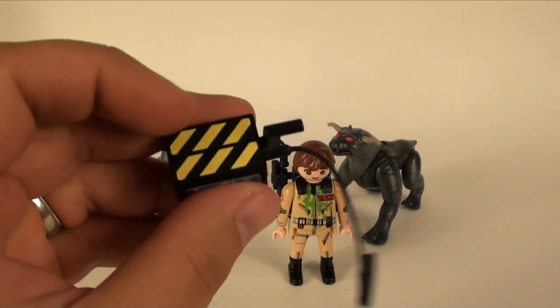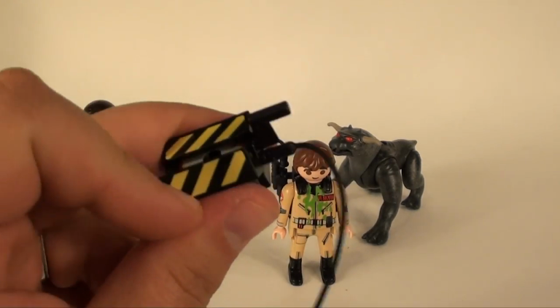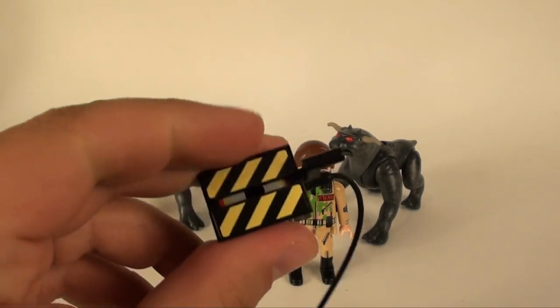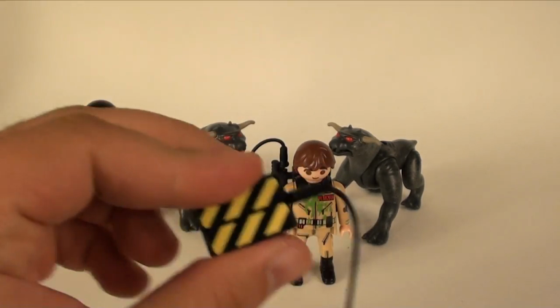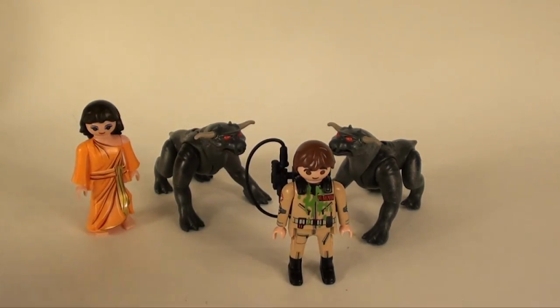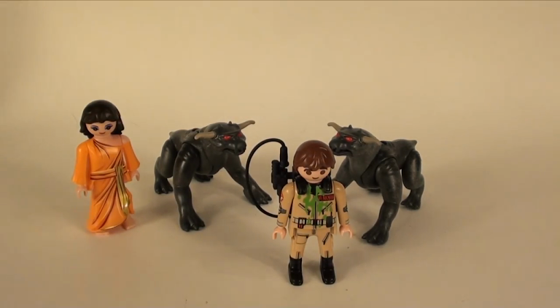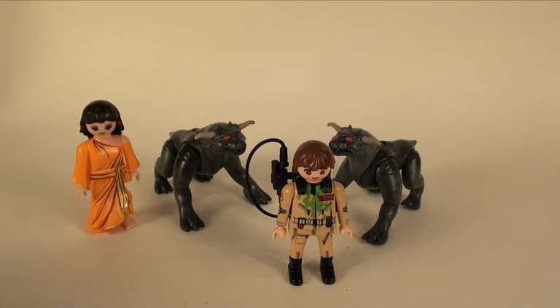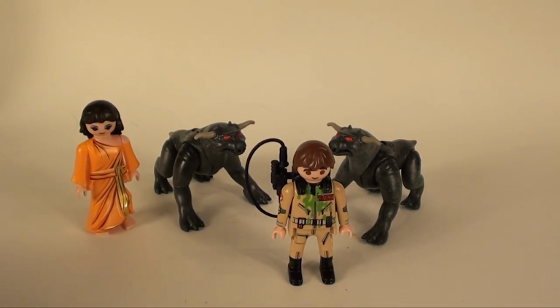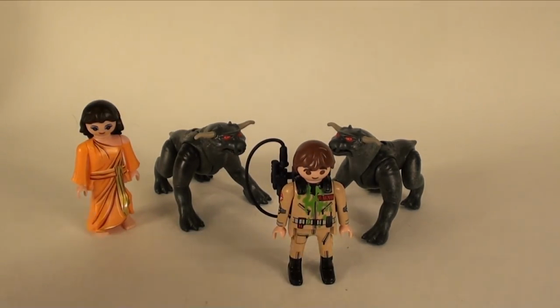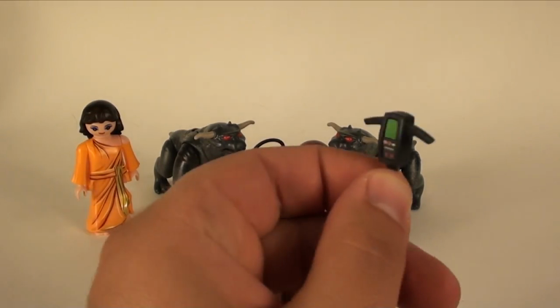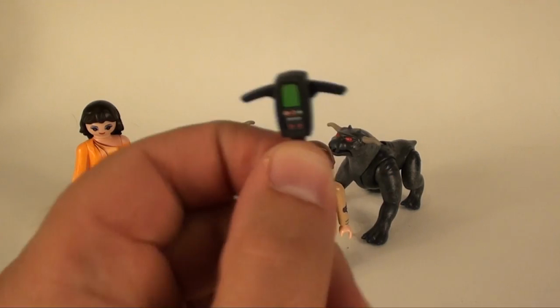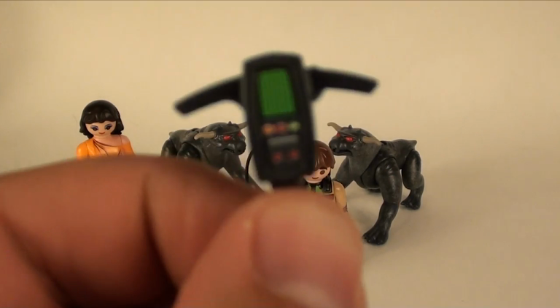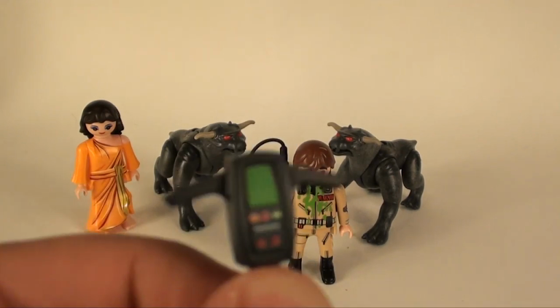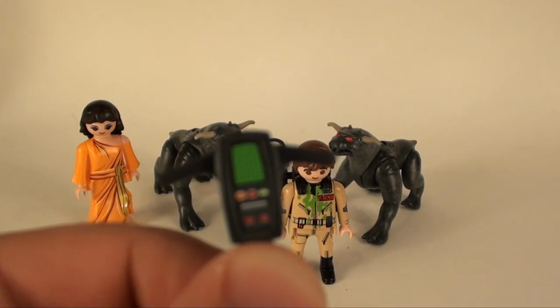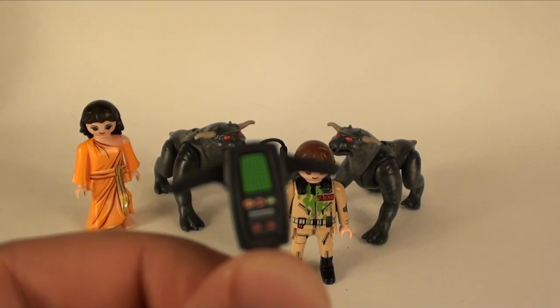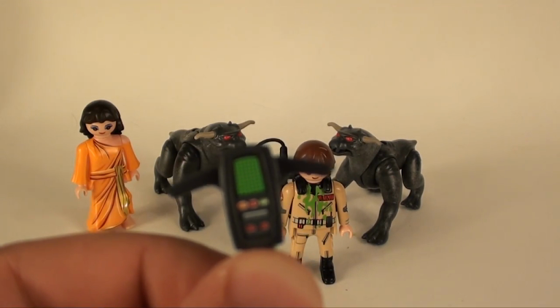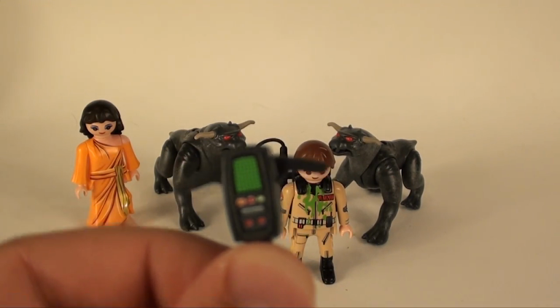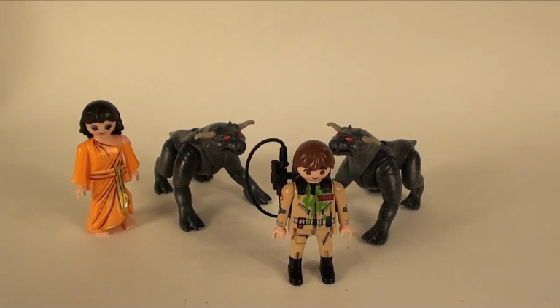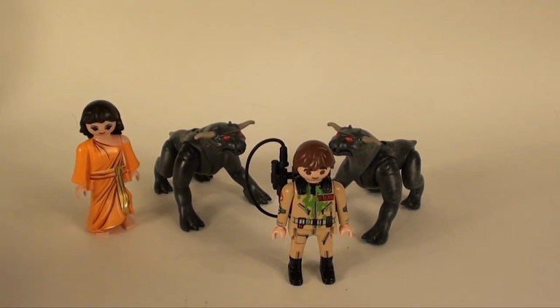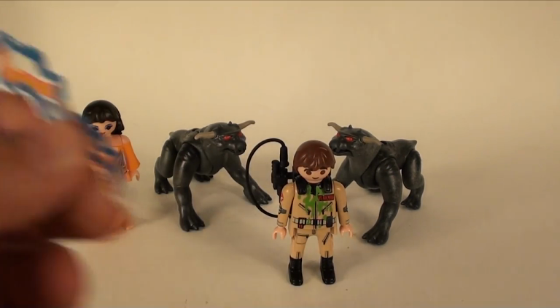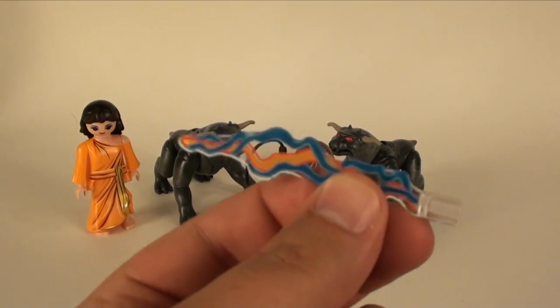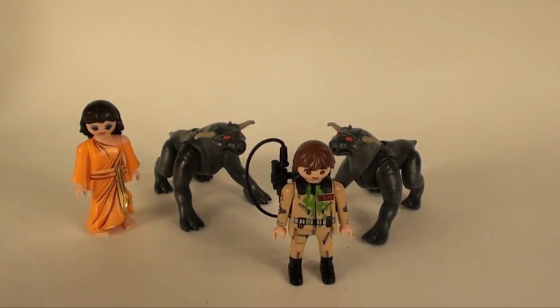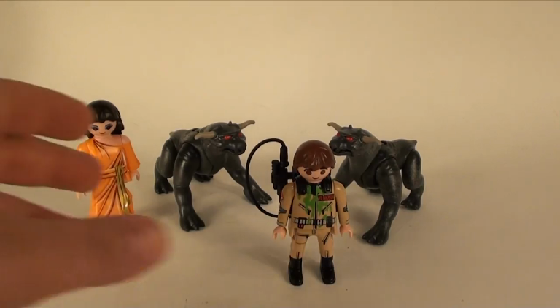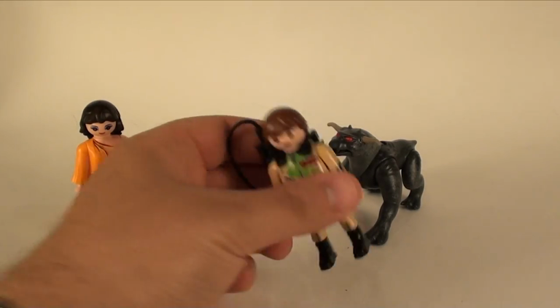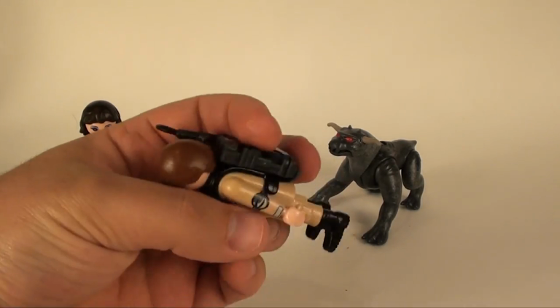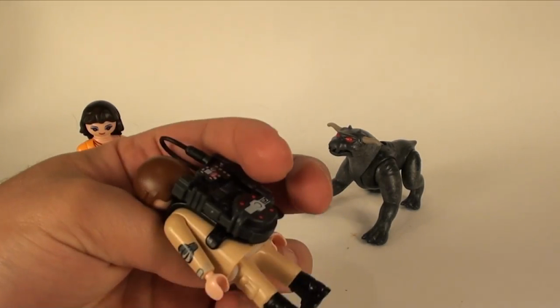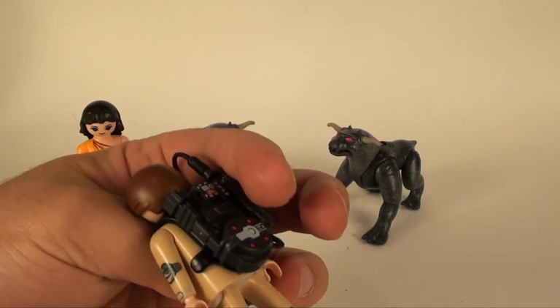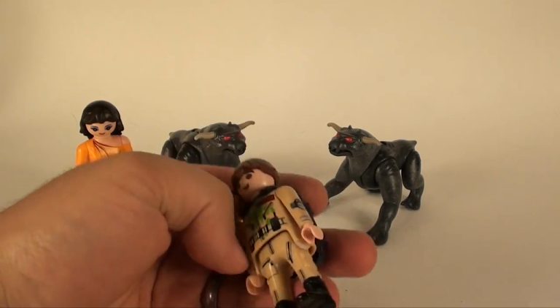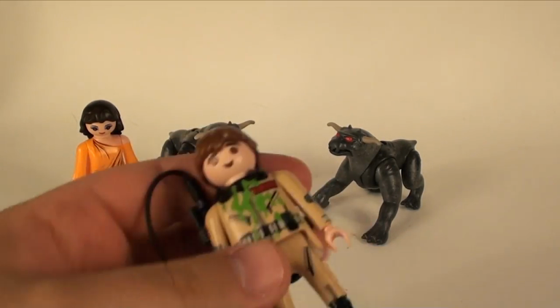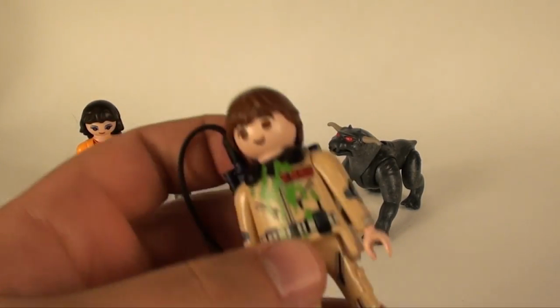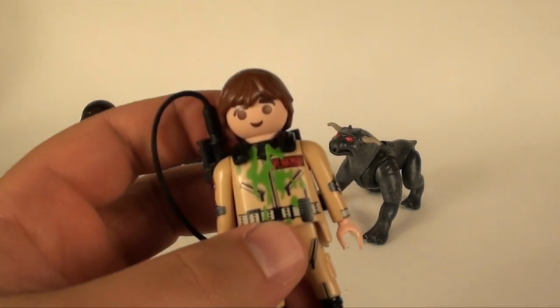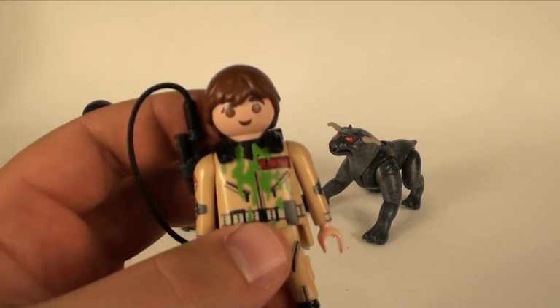You get another trap here with the same sticker details as before, and another PKE meter — that's cool. Of course you get the stream accessory, and of course he's got his proton pack.